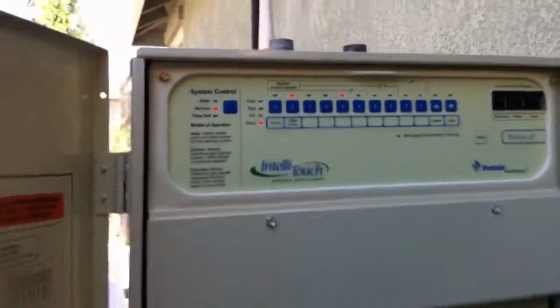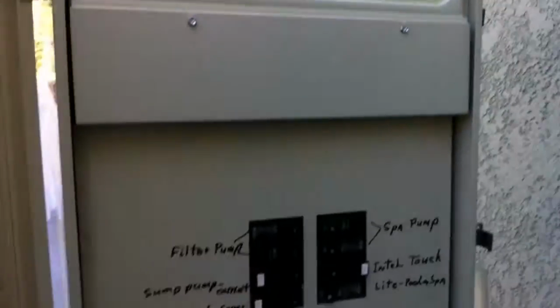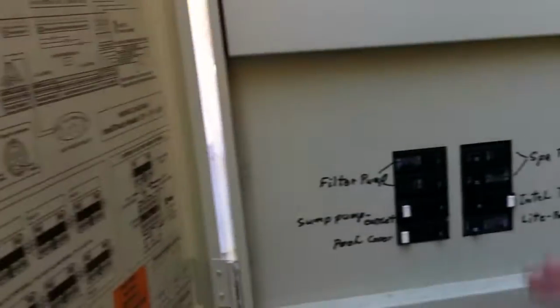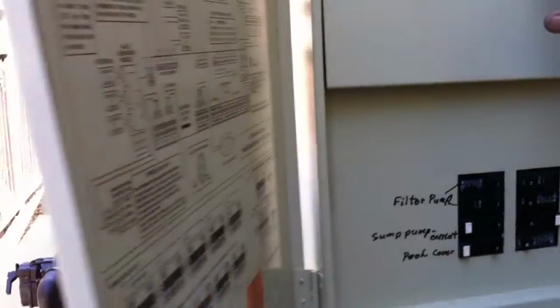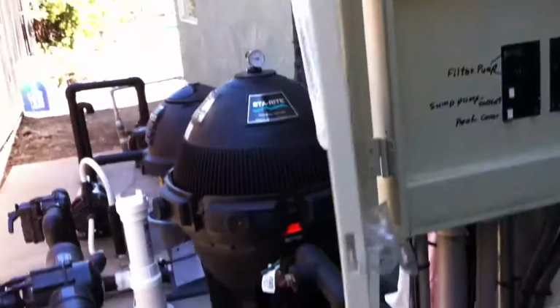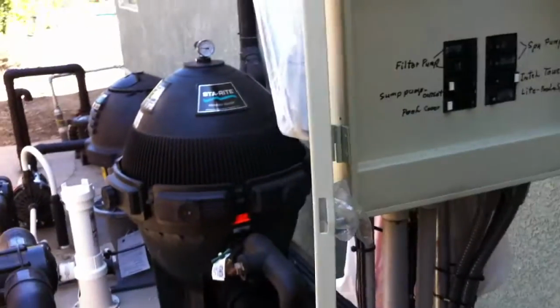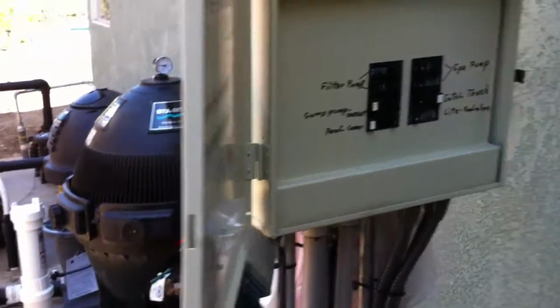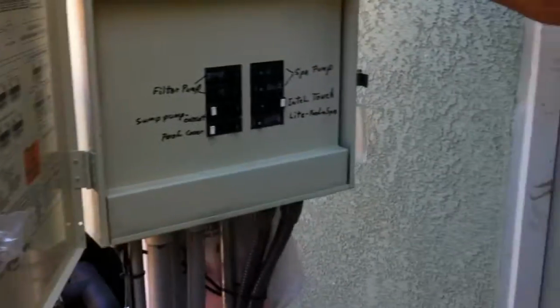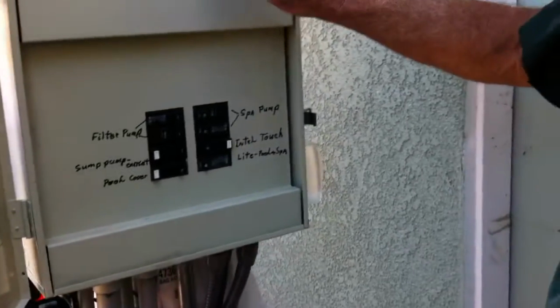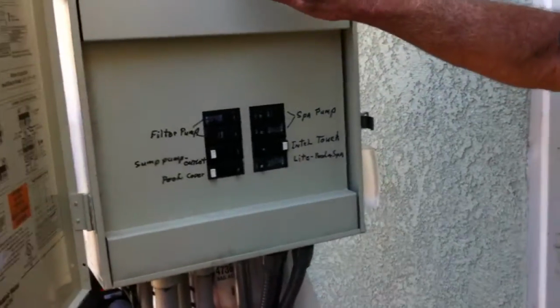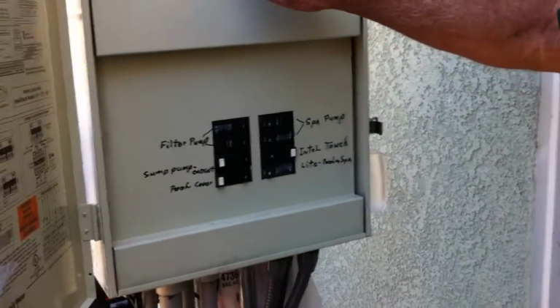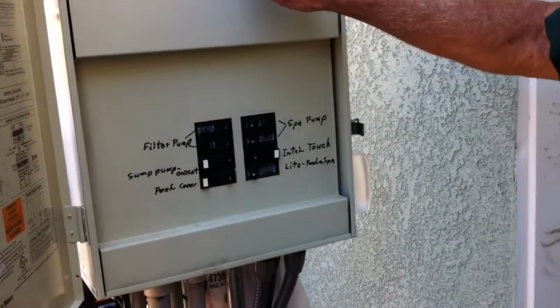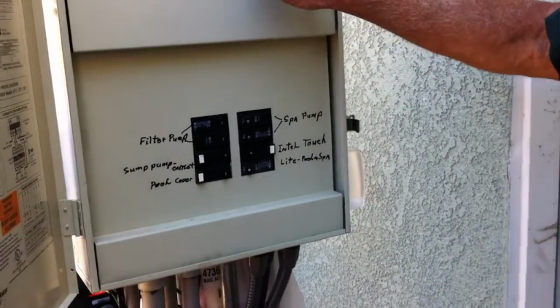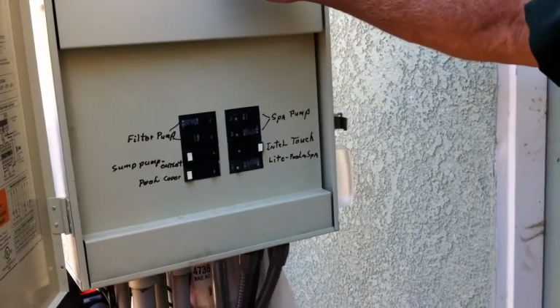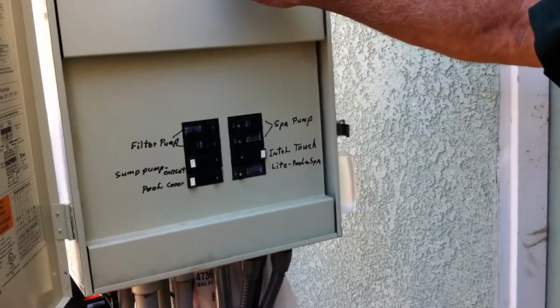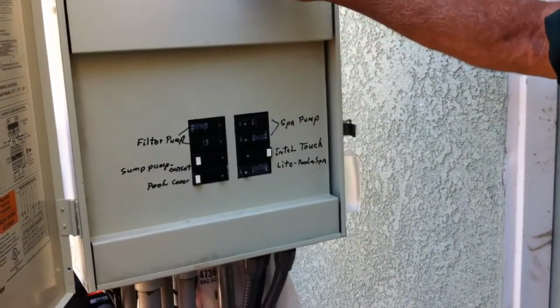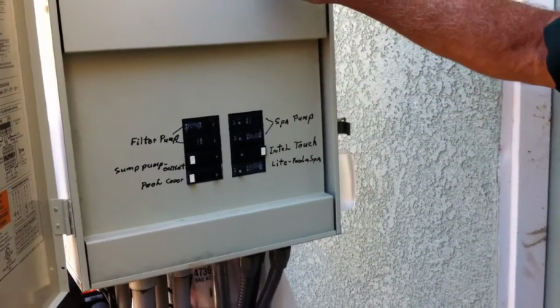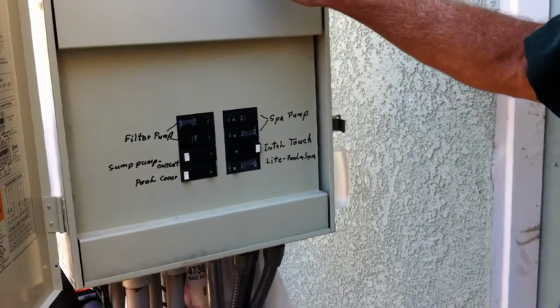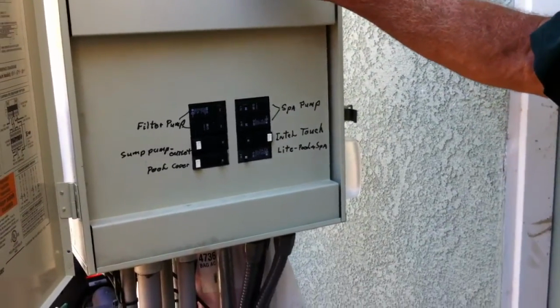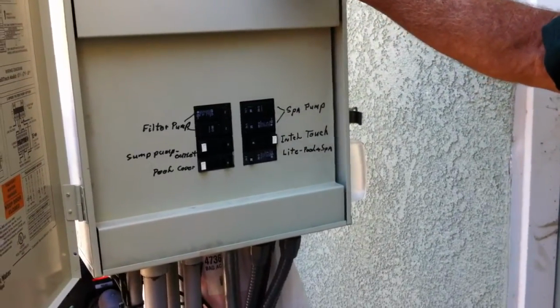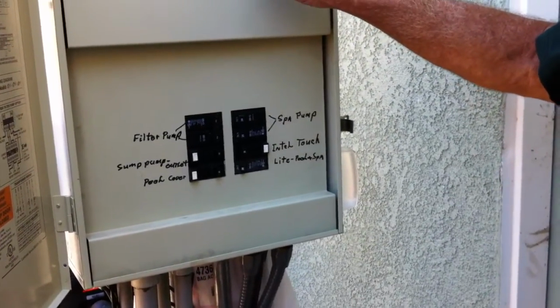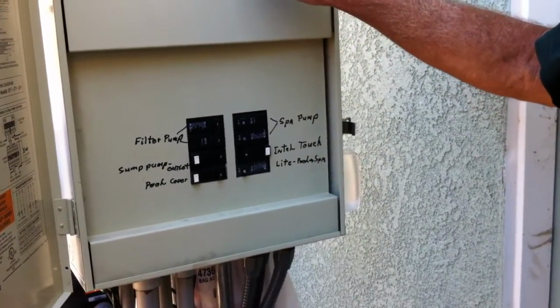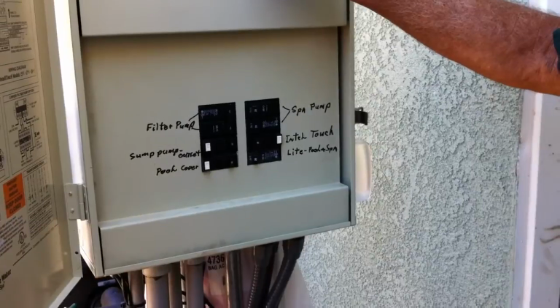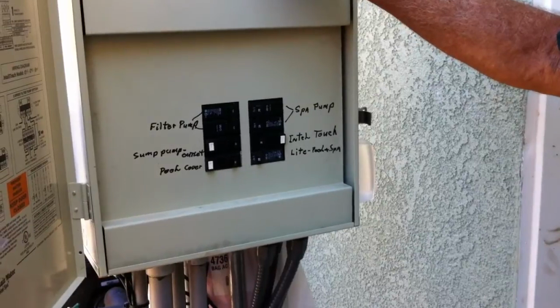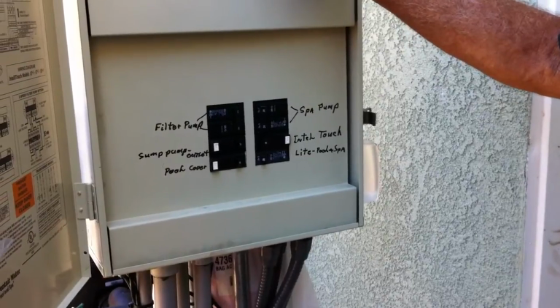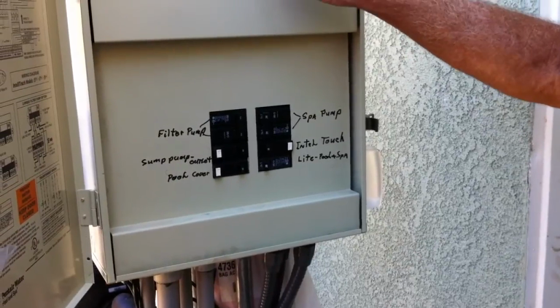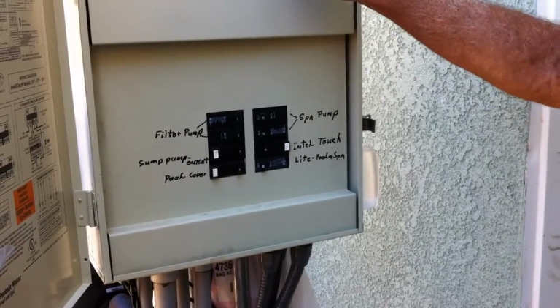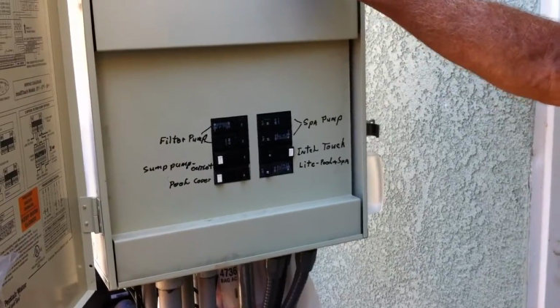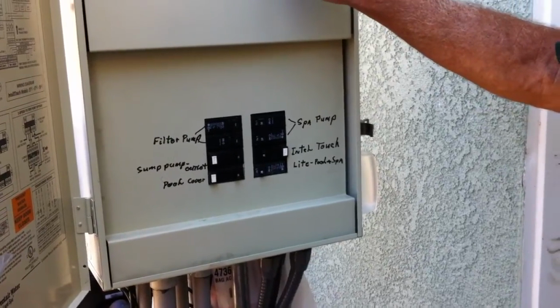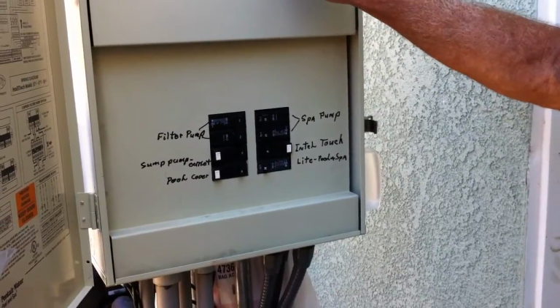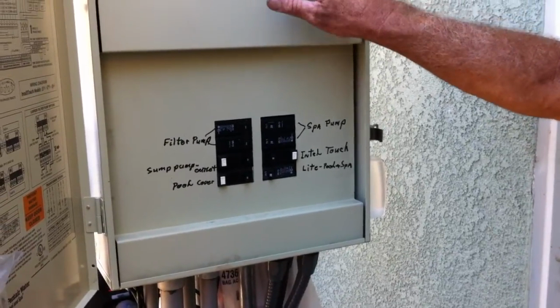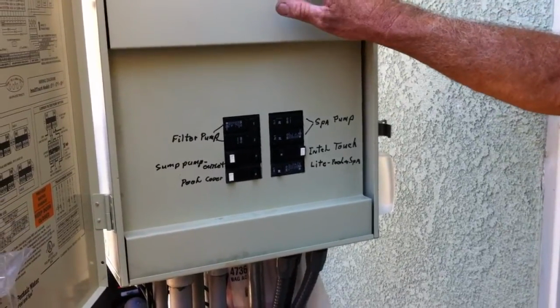None of these buttons — five, six, seven, eight — are going to do anything. But you have a heater and you have solar, so these two buttons are going to work.